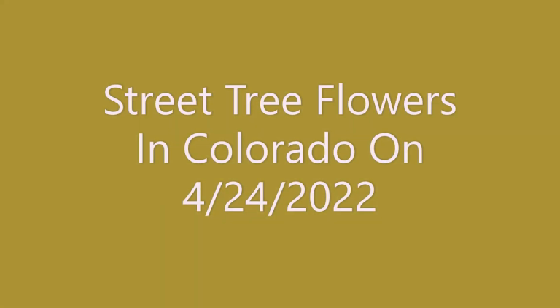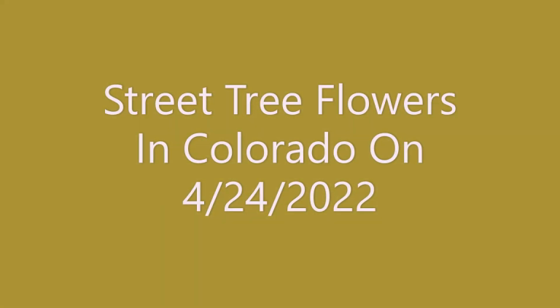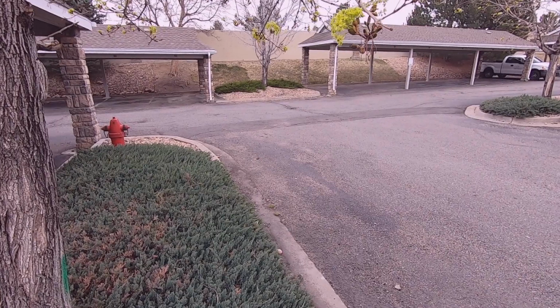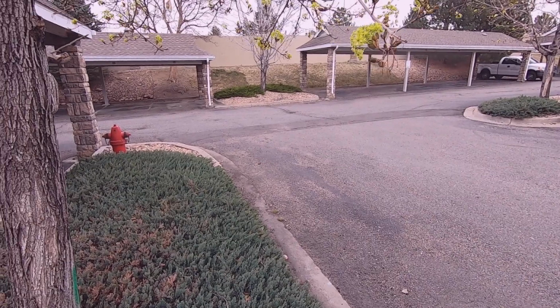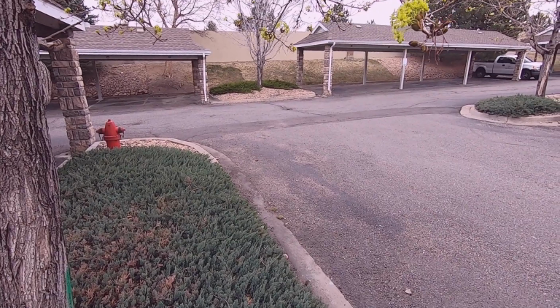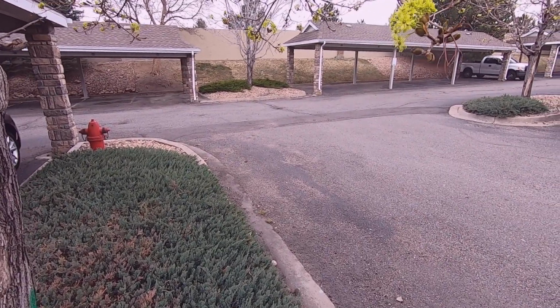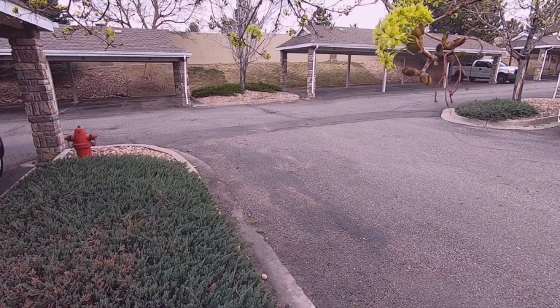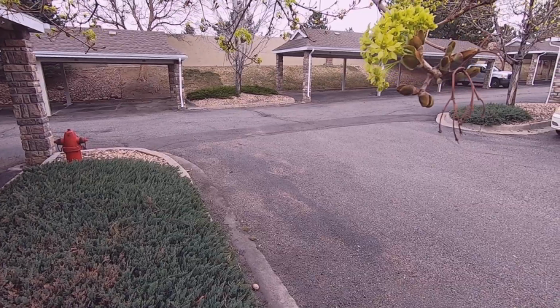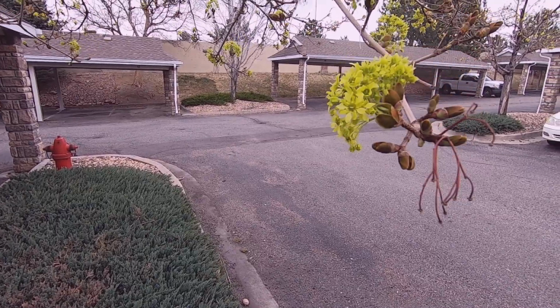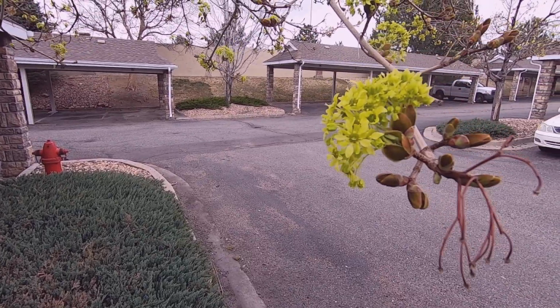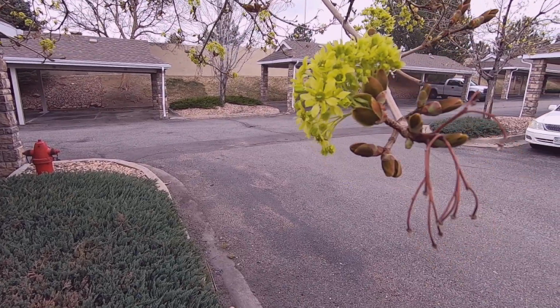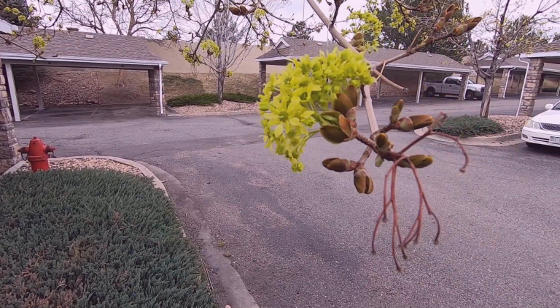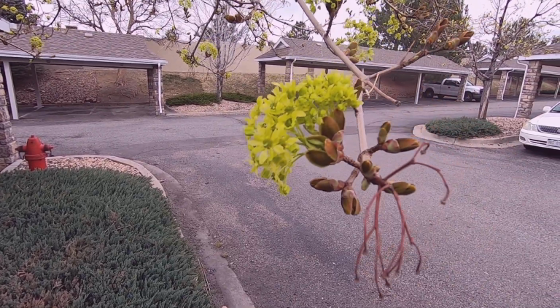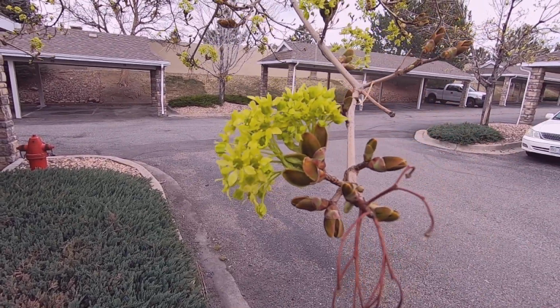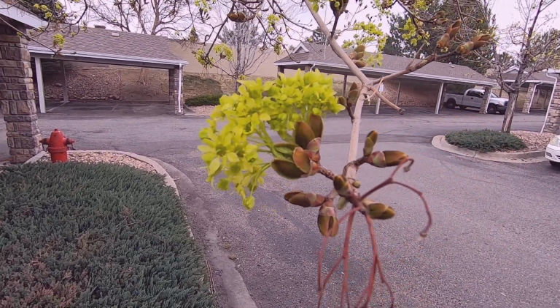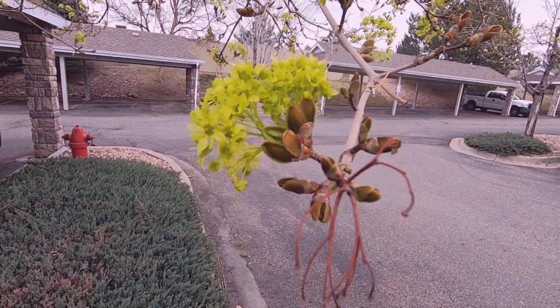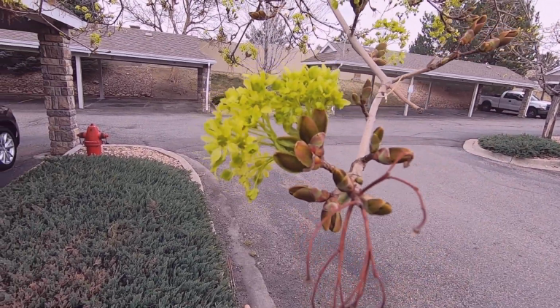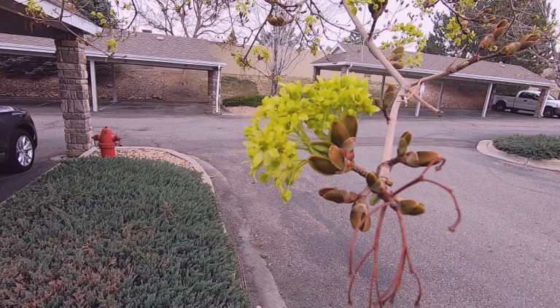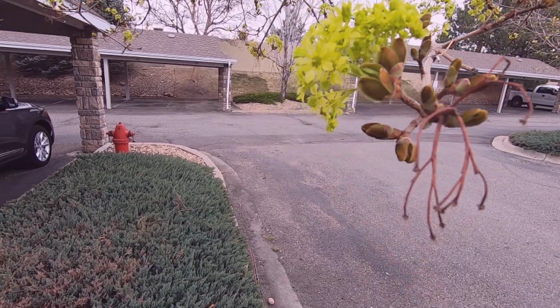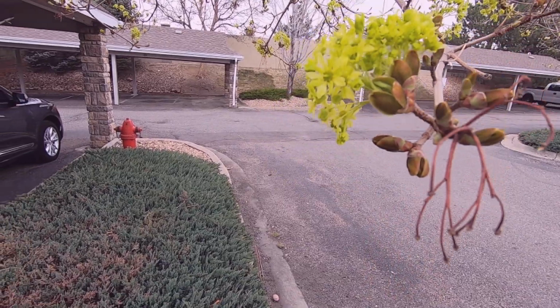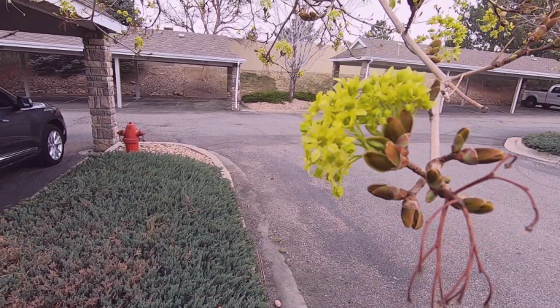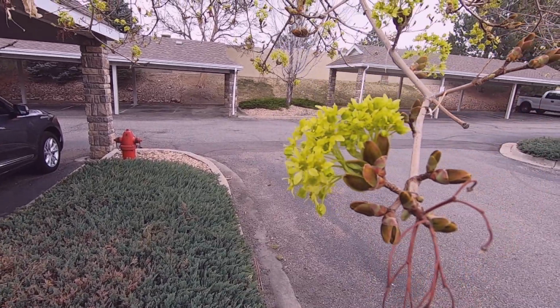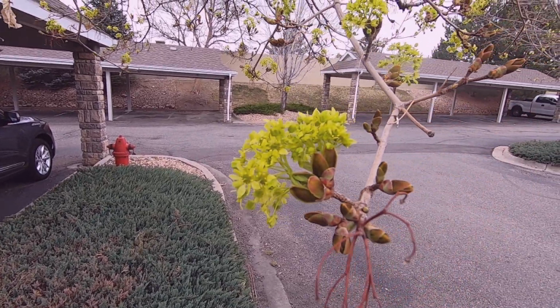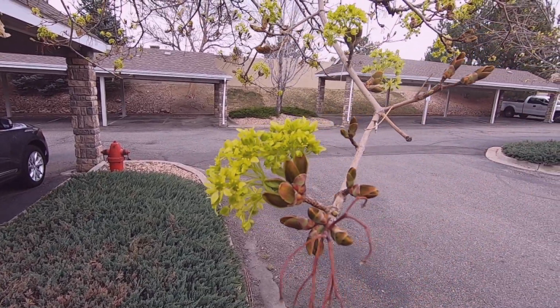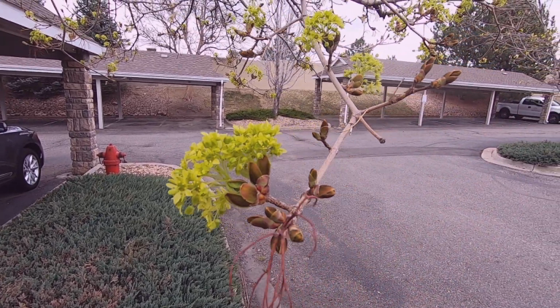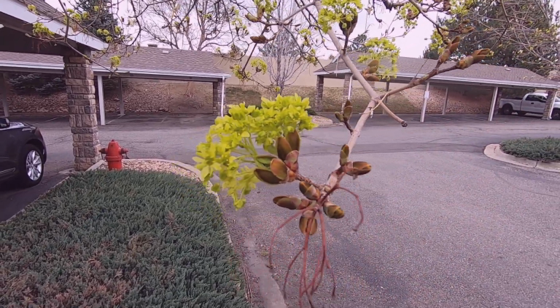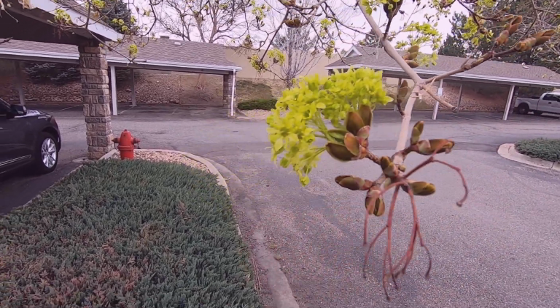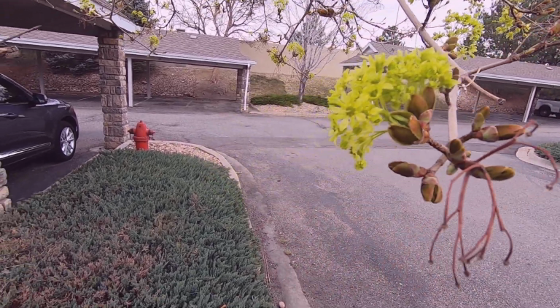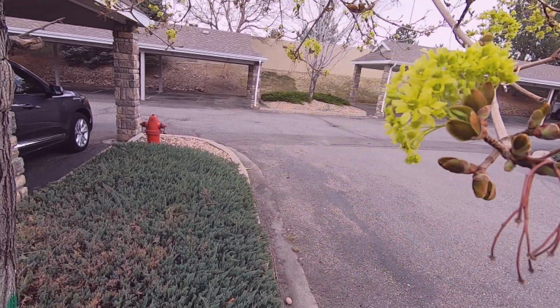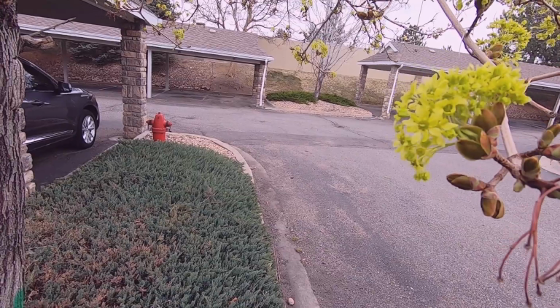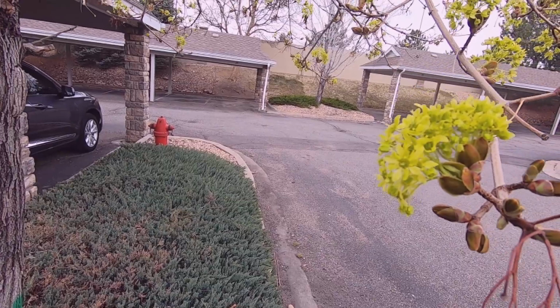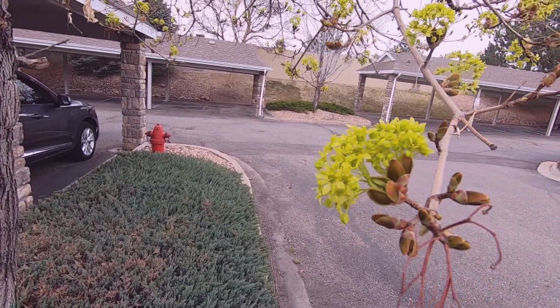Hello. Yesterday I posted a video and I made a mistake in the identifications of the tree flowers. This is not ash — this is Norway maple.